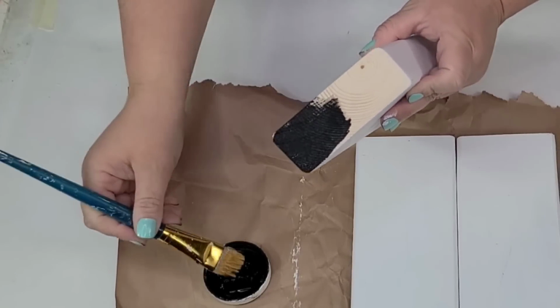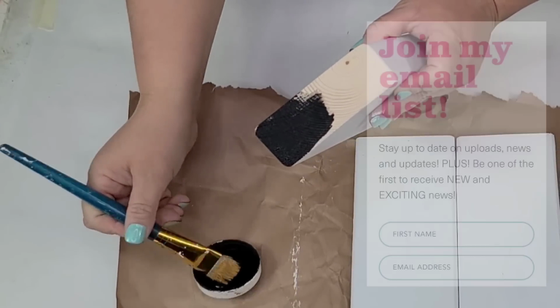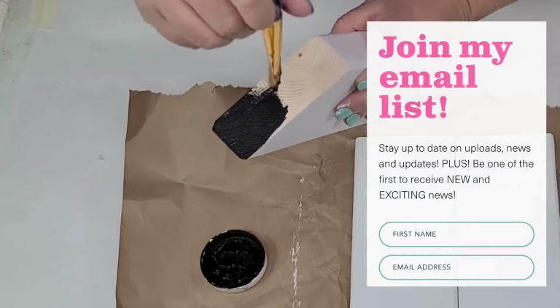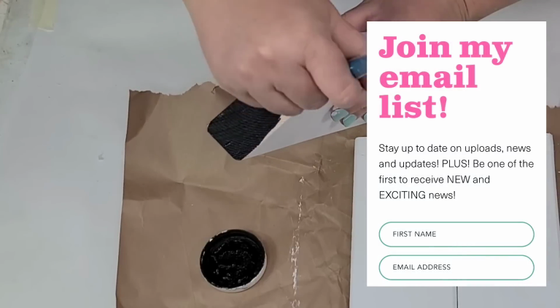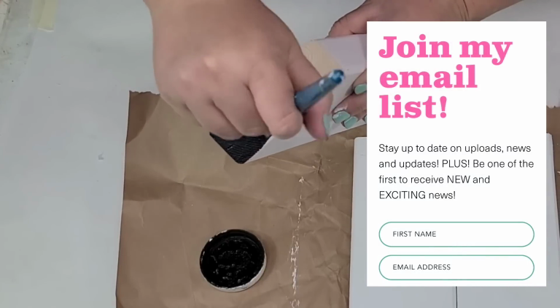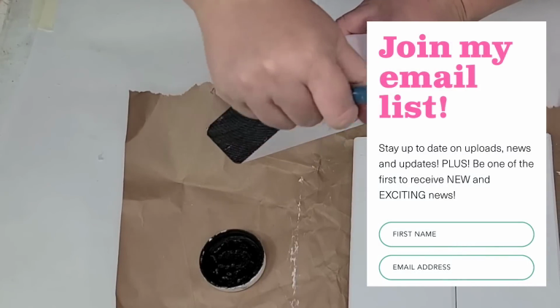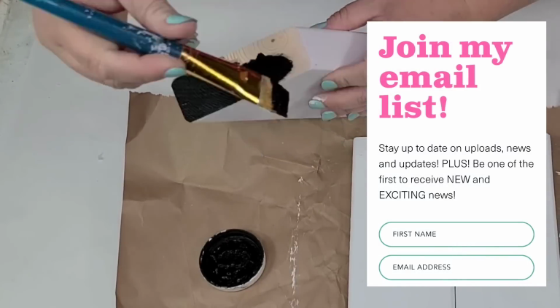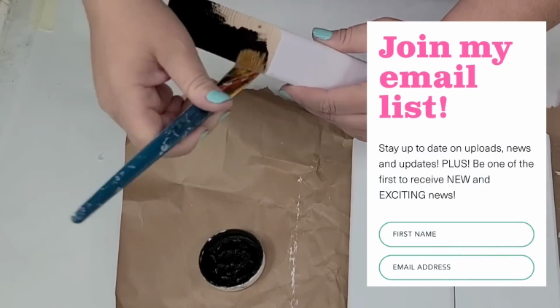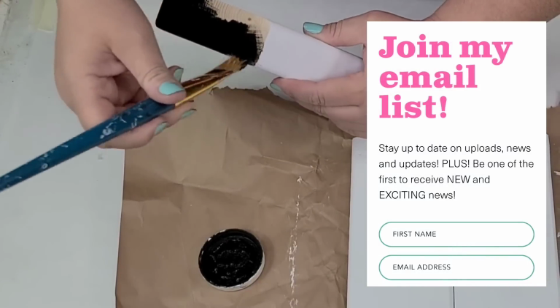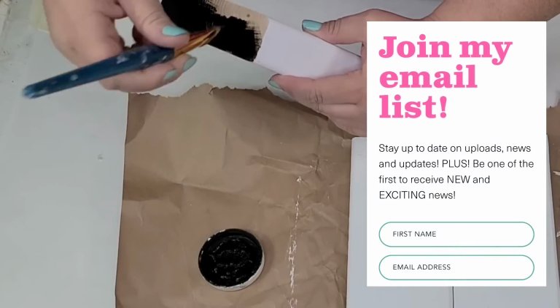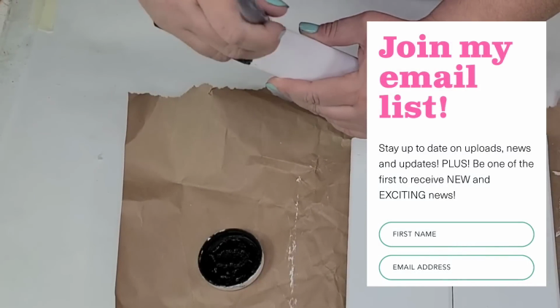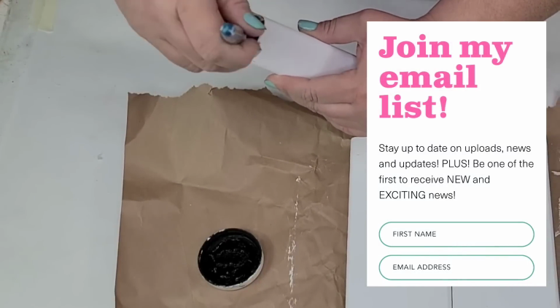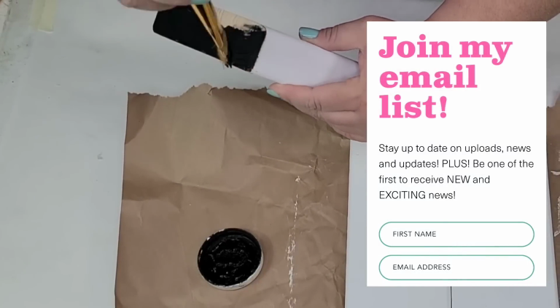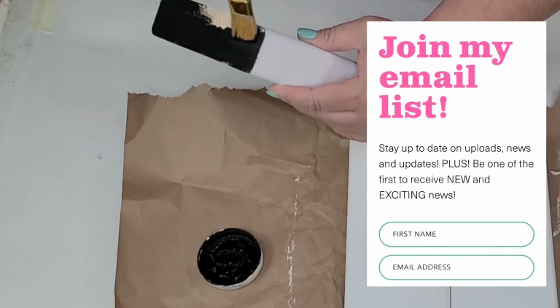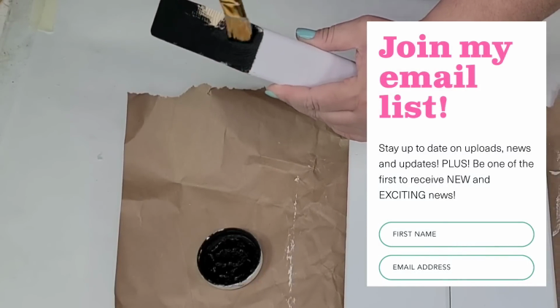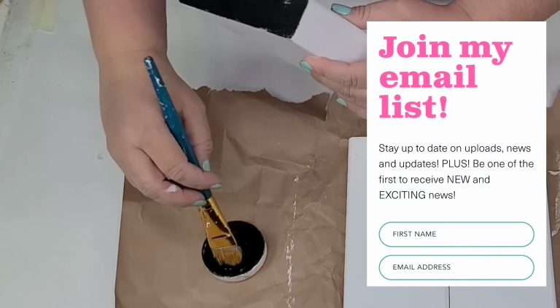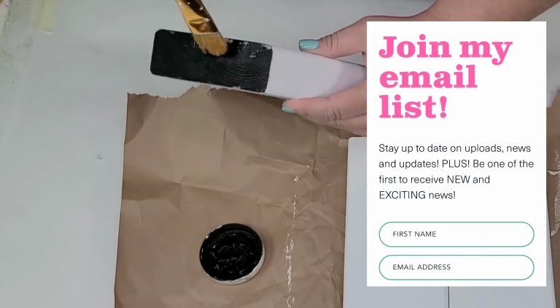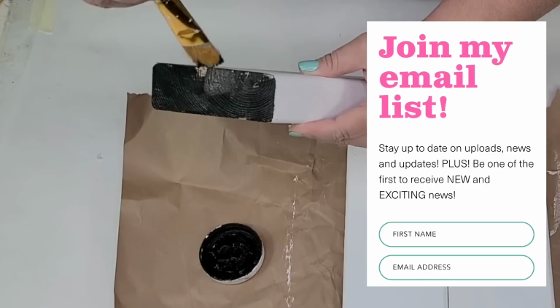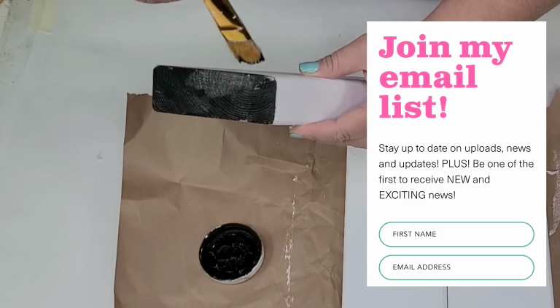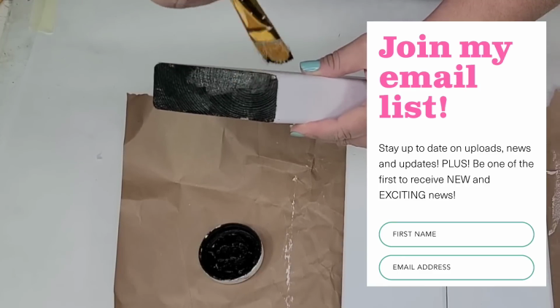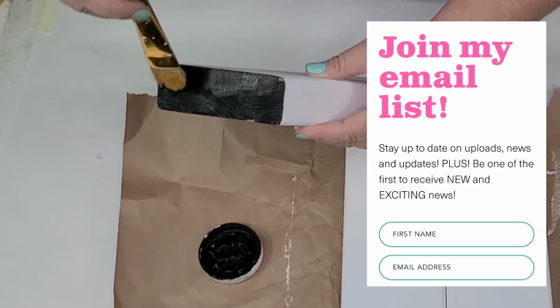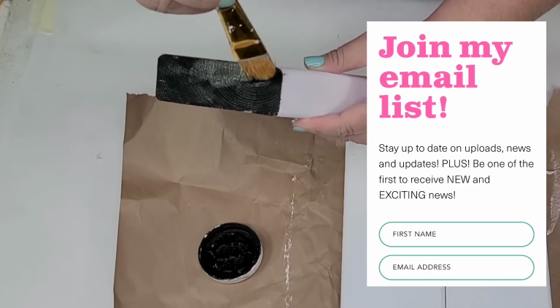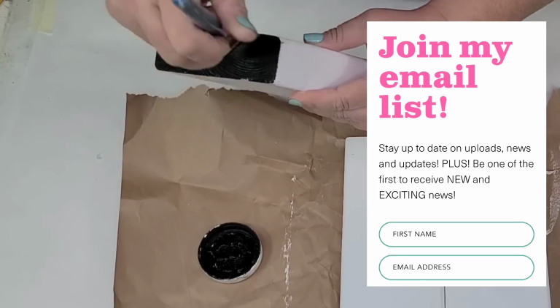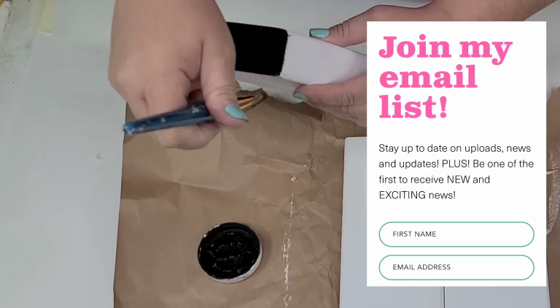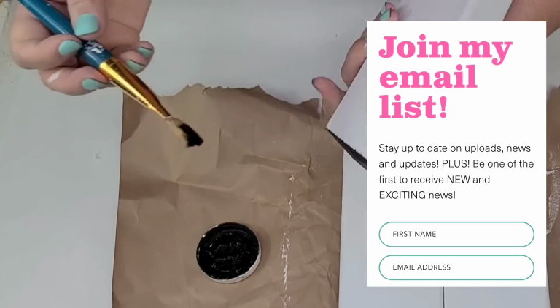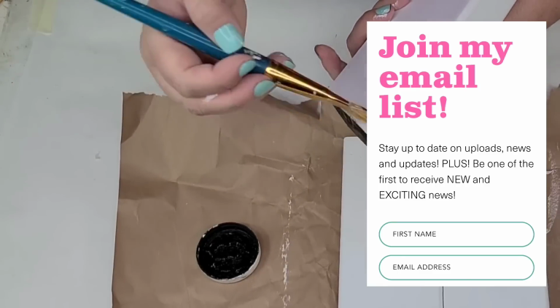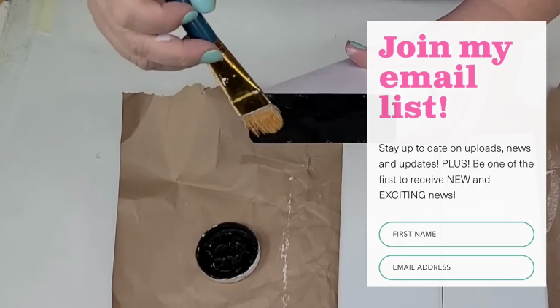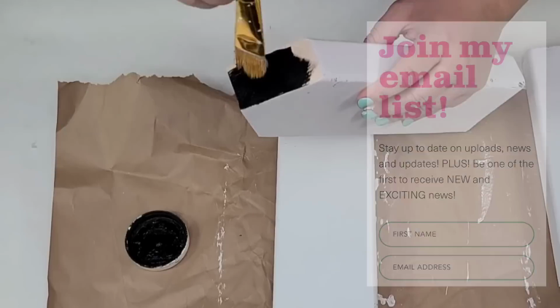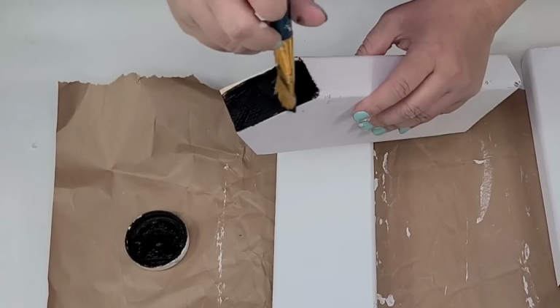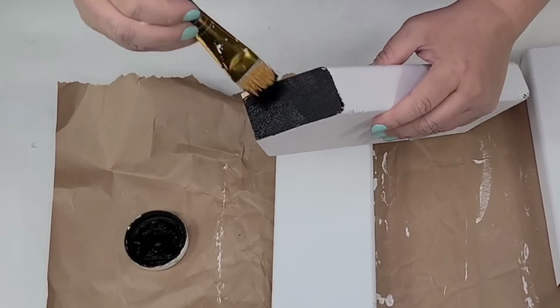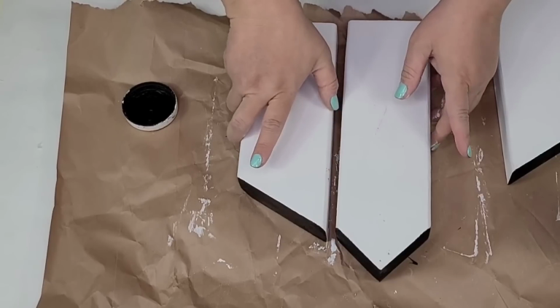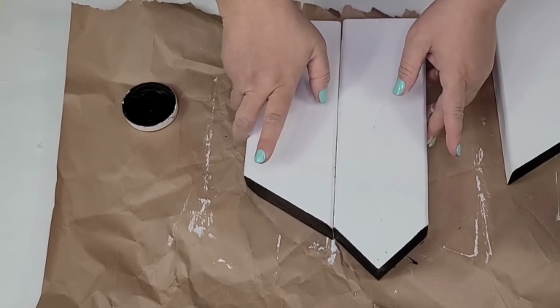If you have not joined my email list, I would love for you to consider doing so. I send out one email a week with updates on uploads for the week as well as any new news from my channel and business — the link is down in the description box.